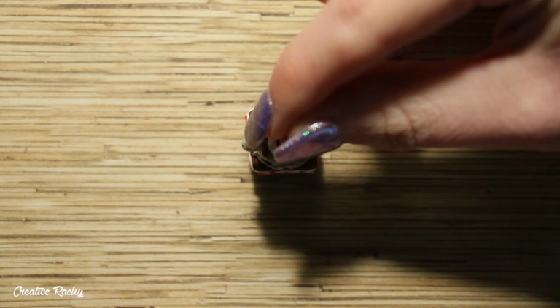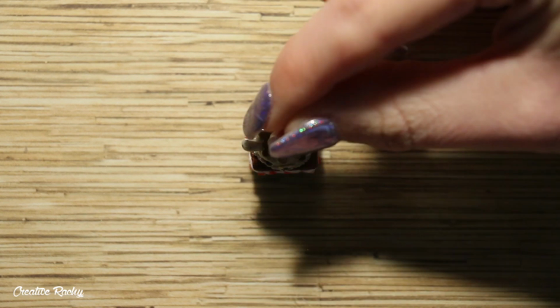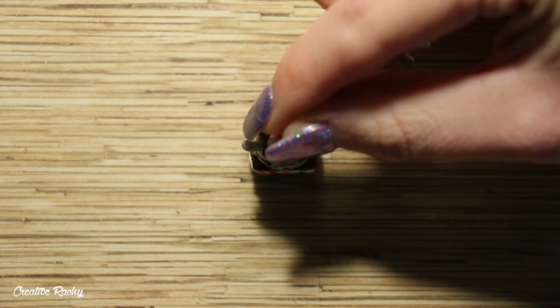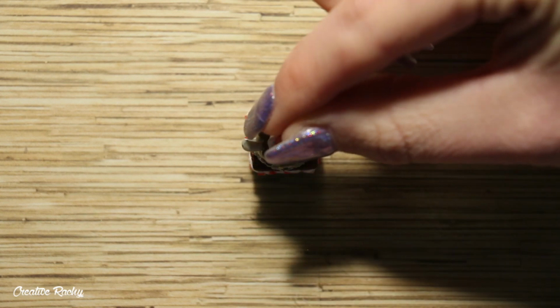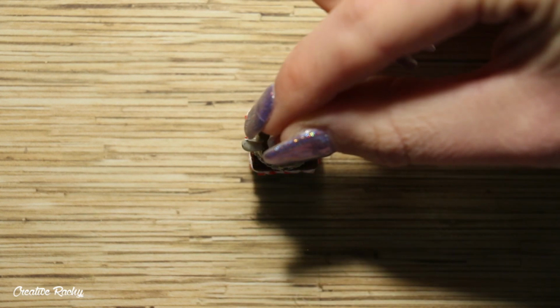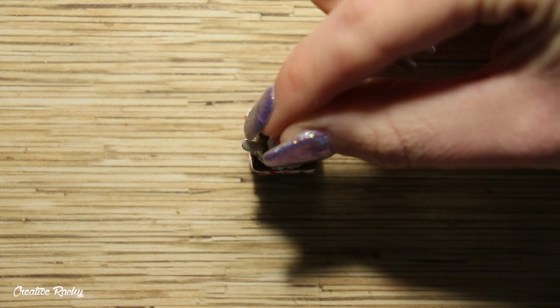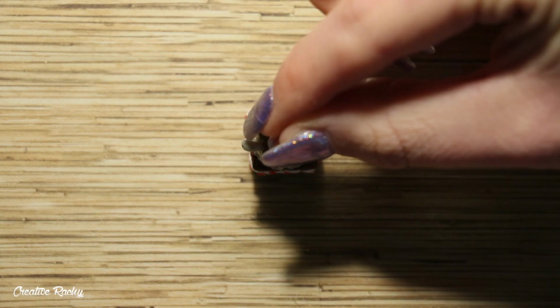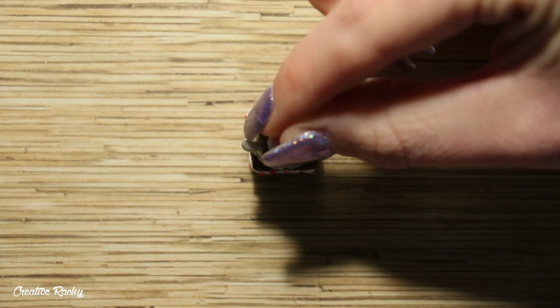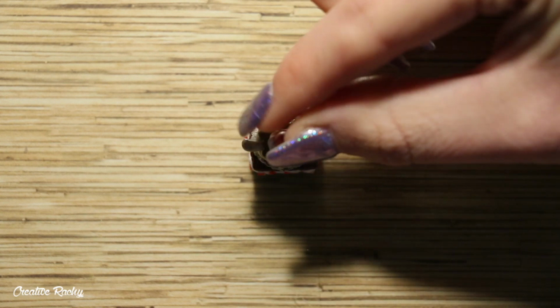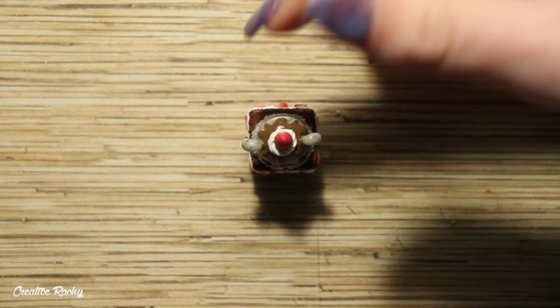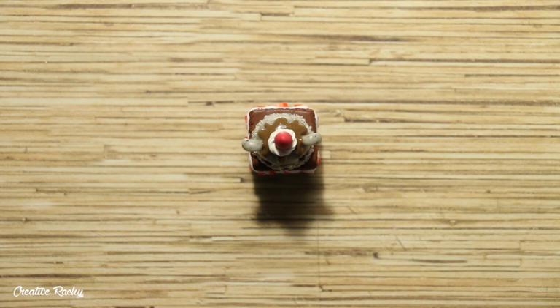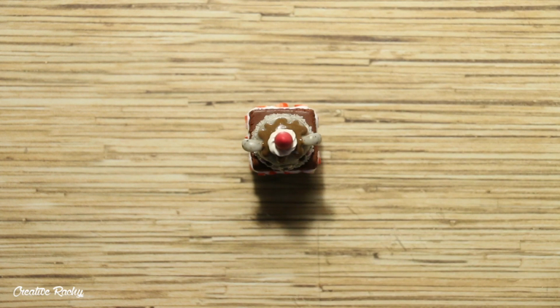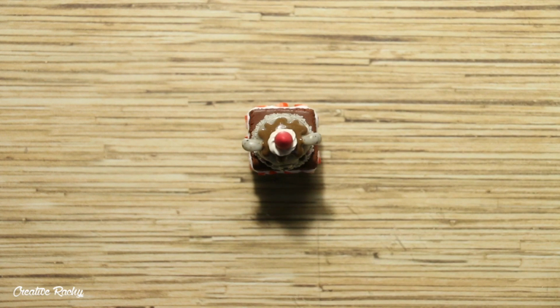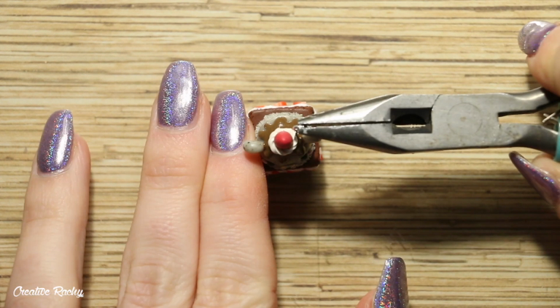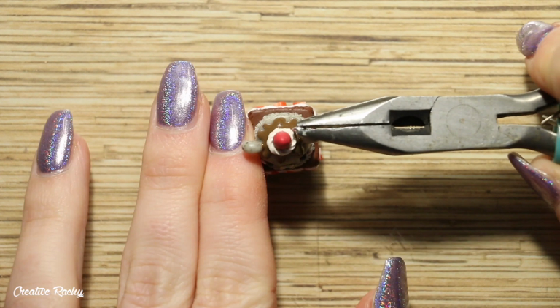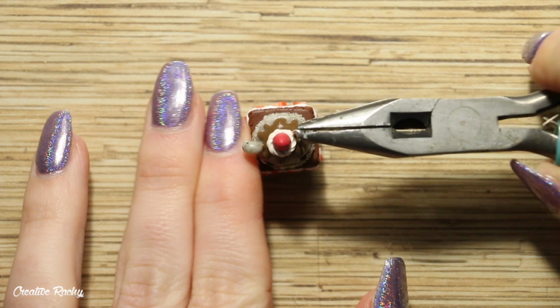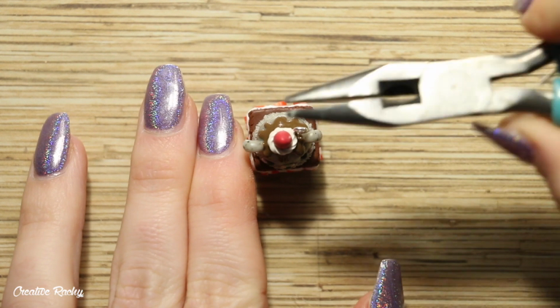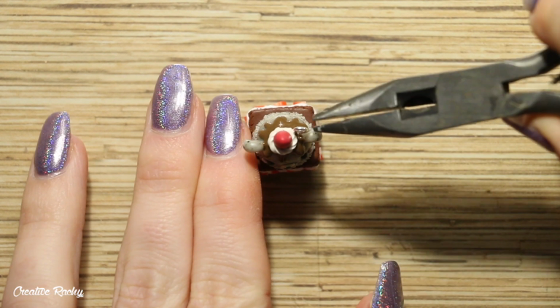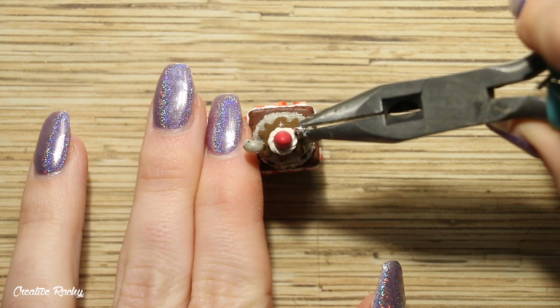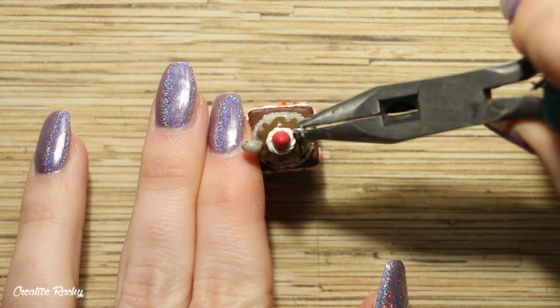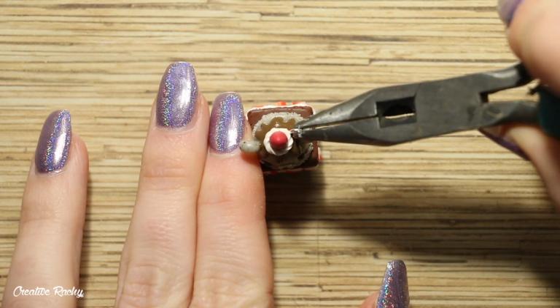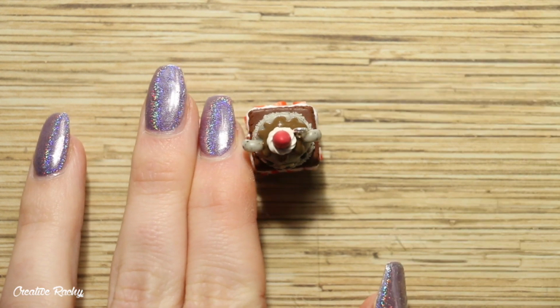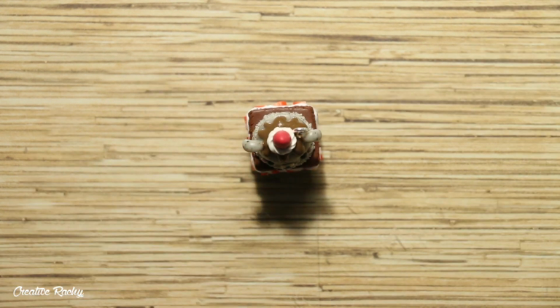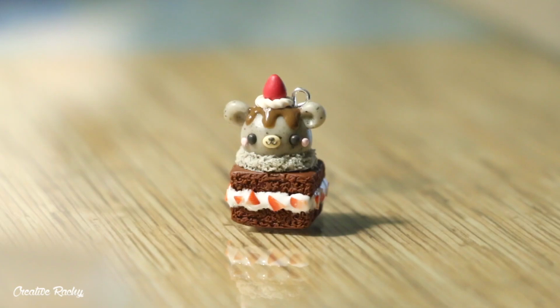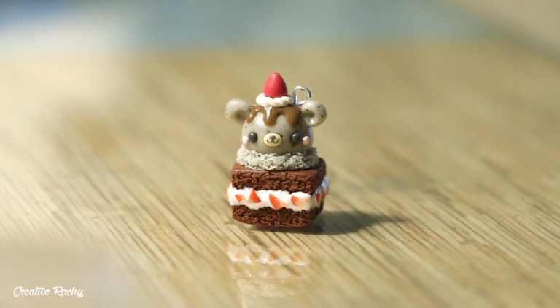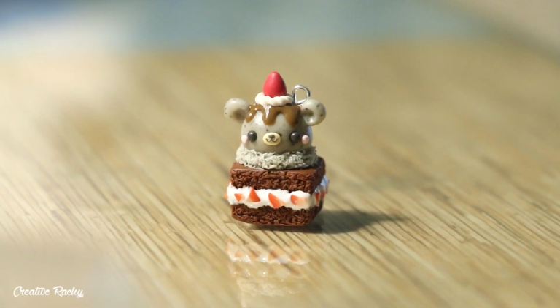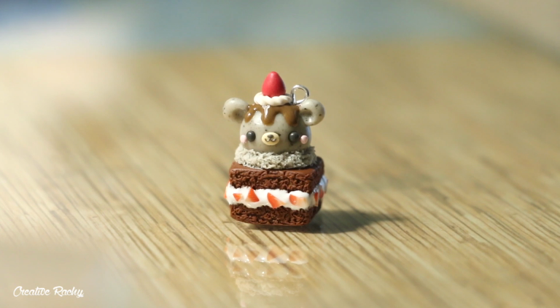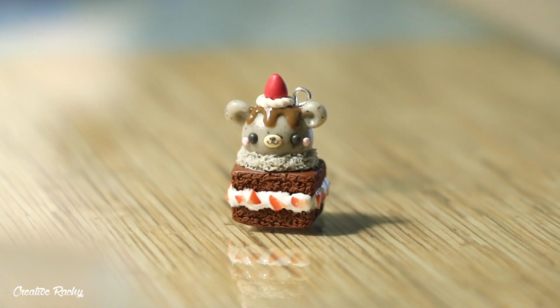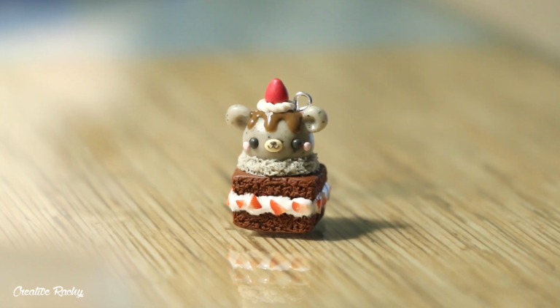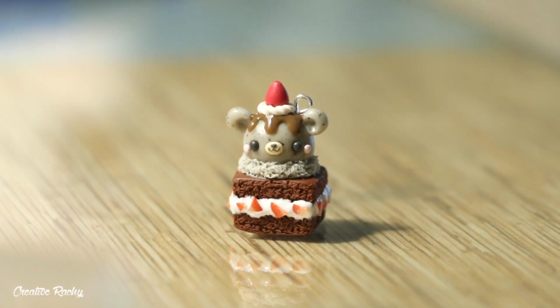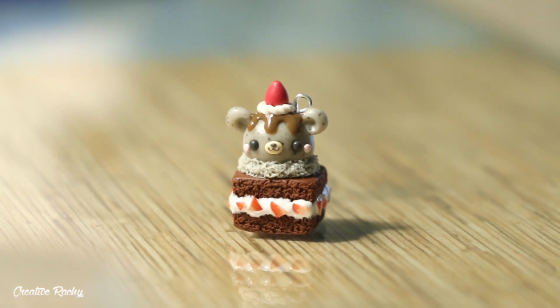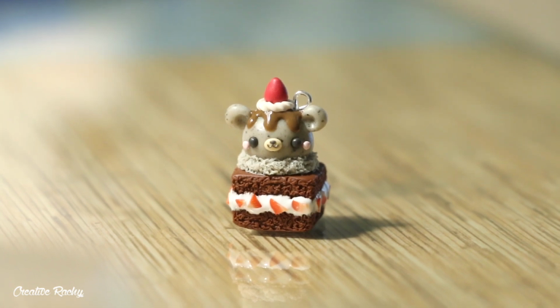I finished off the top by adding a red piece of clay for a little strawberry, then added an eye pin to make it into a charm. Once you've done that, bake it in your oven according to your package's instructions.